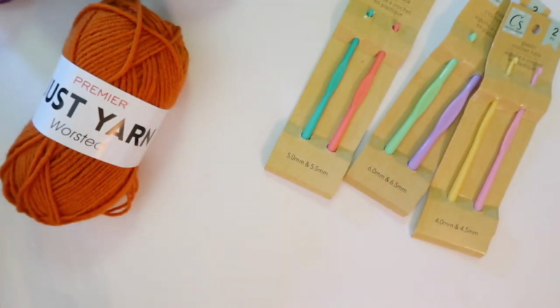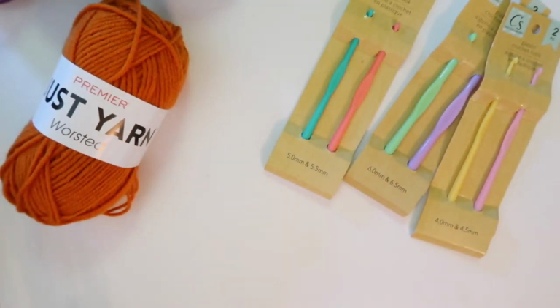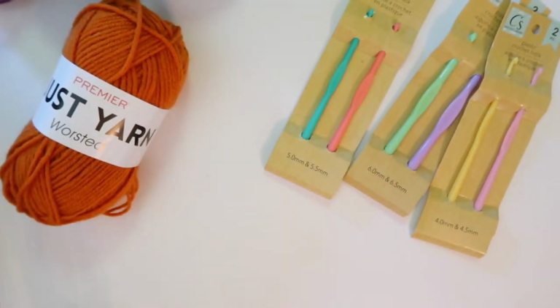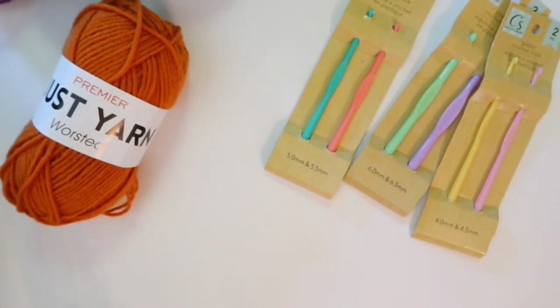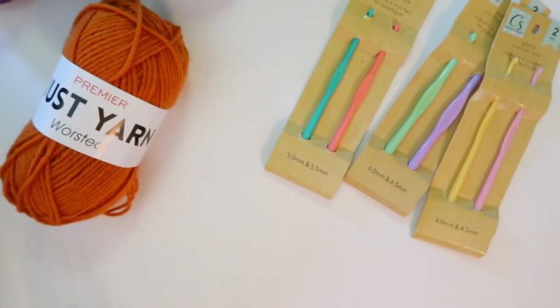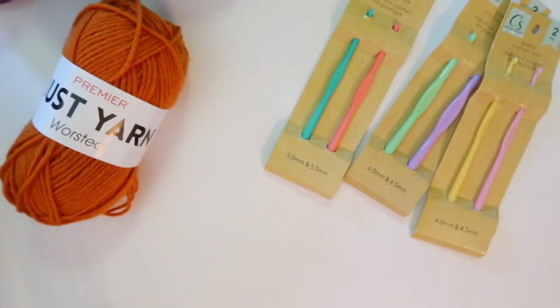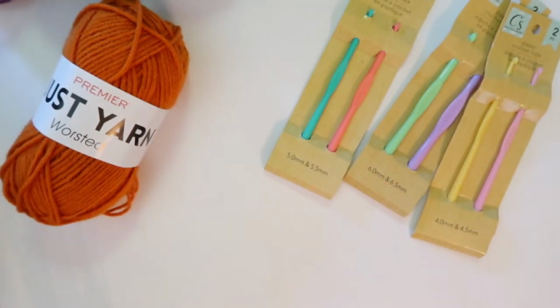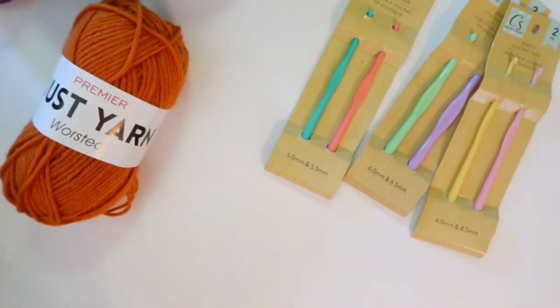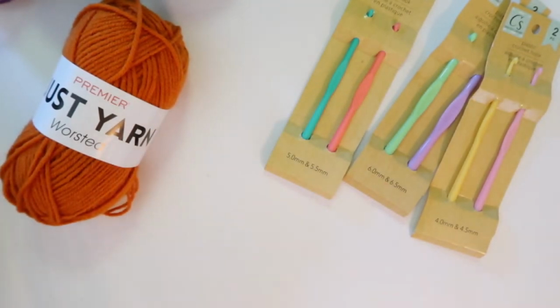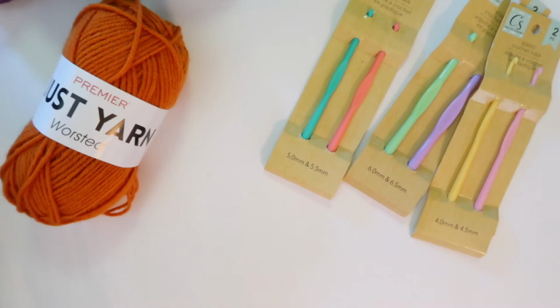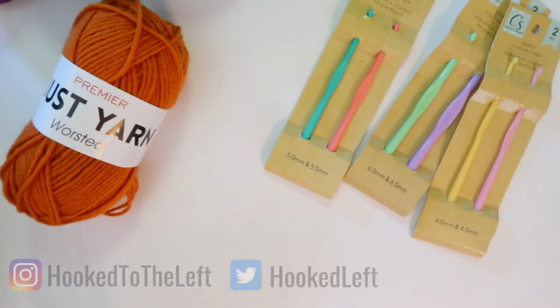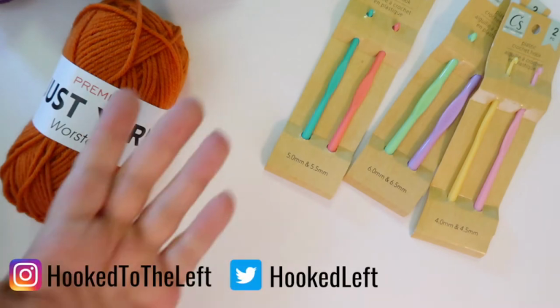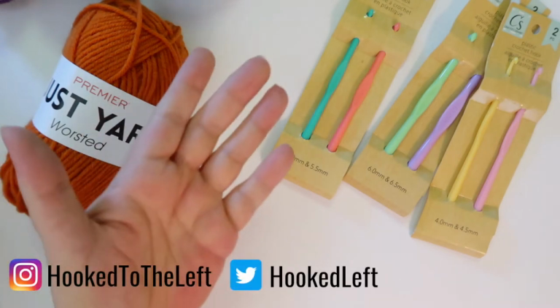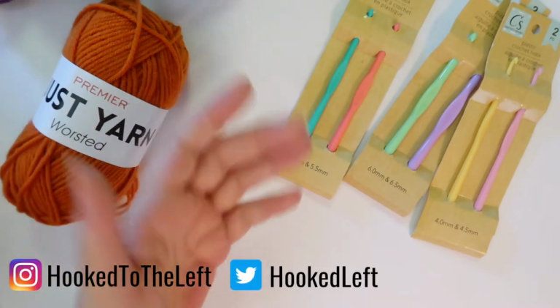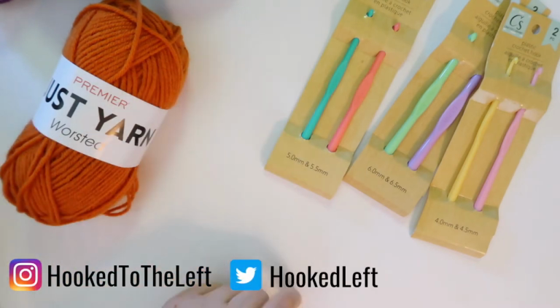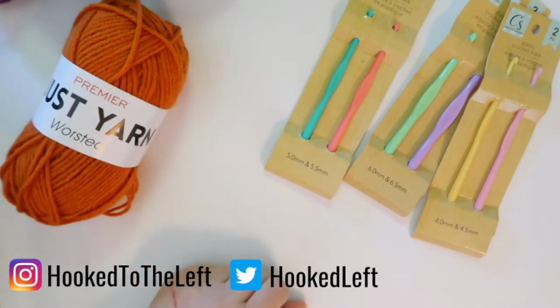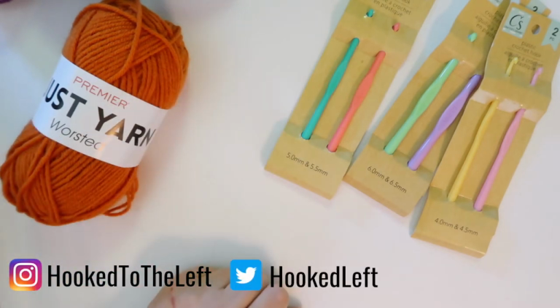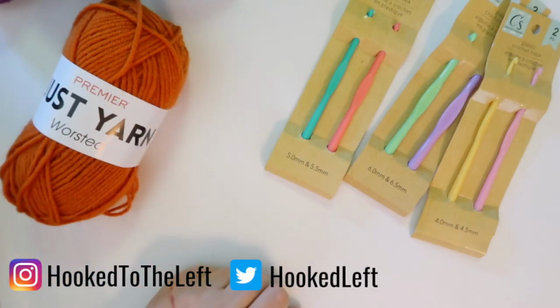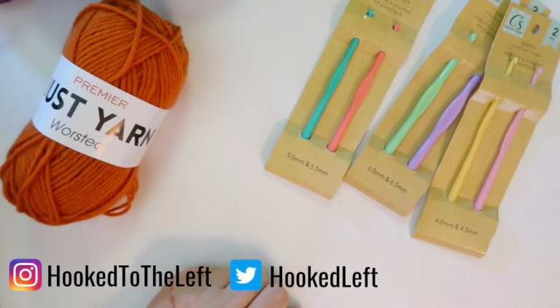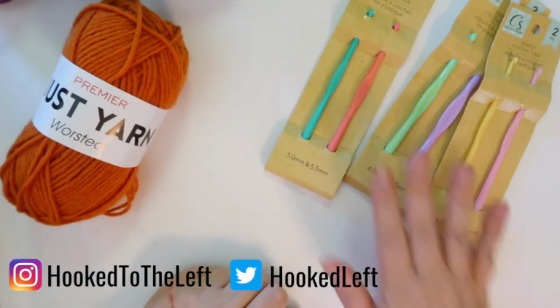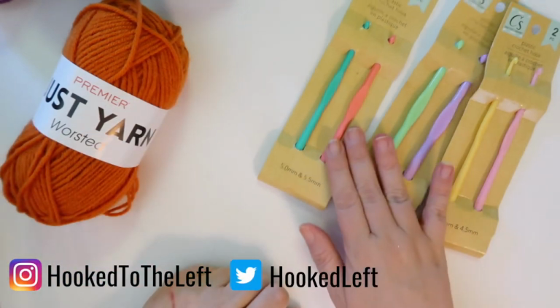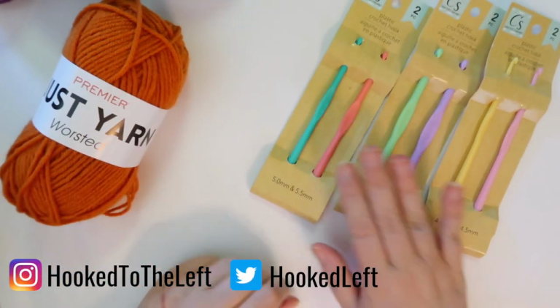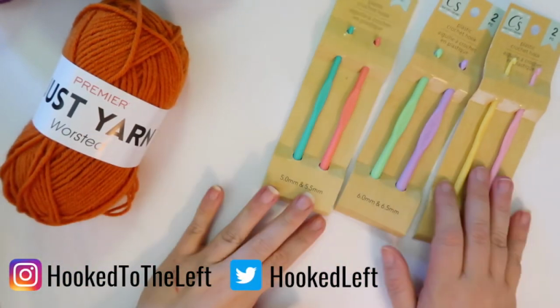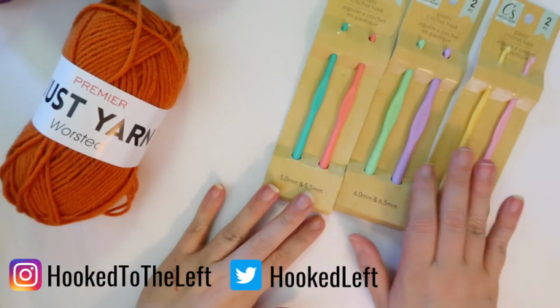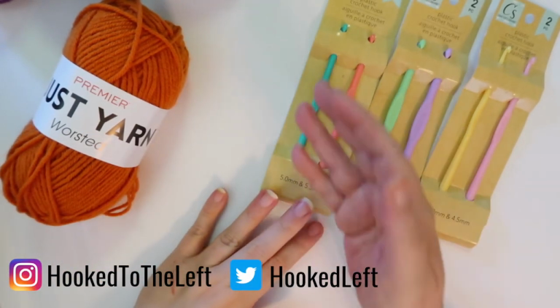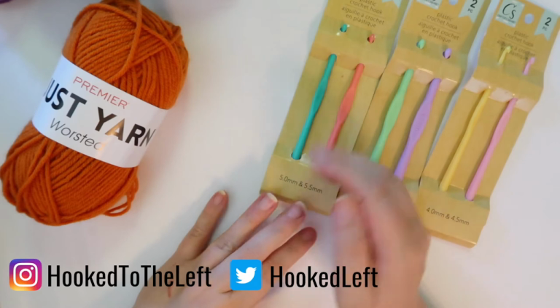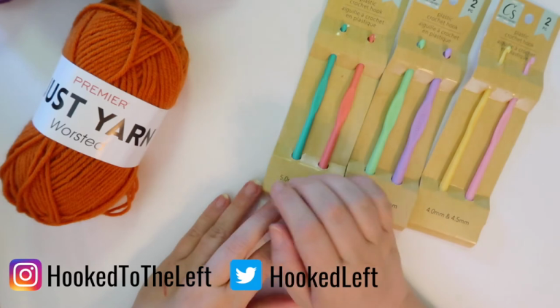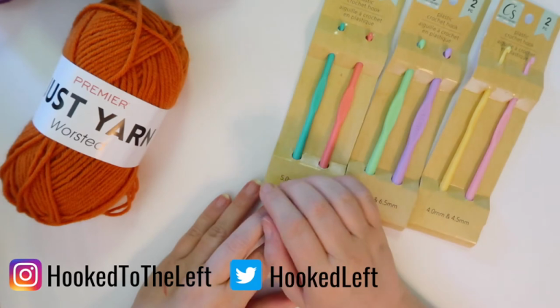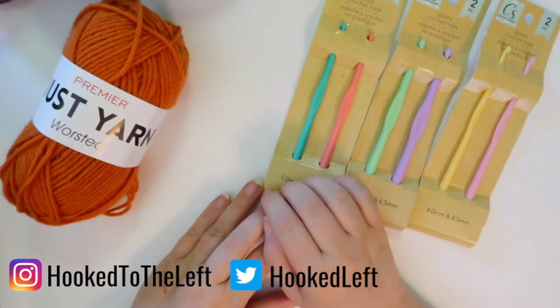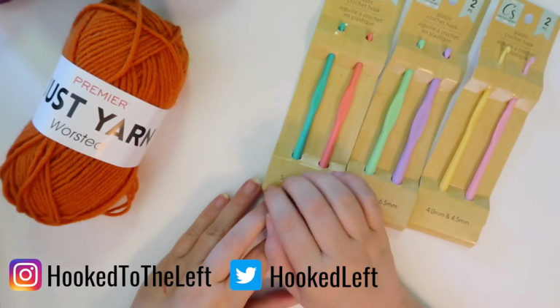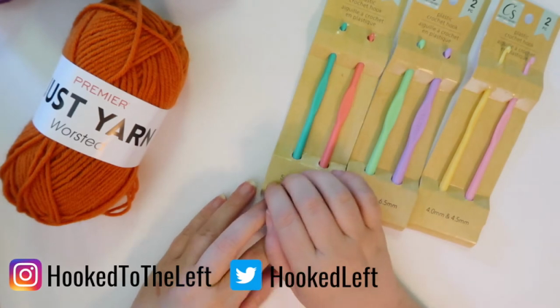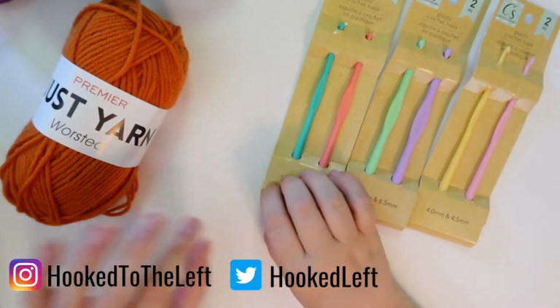If you follow me on Instagram — and if you're not, why not? My information's right here. But if you follow me on Instagram, you may have seen a picture of those squares already.